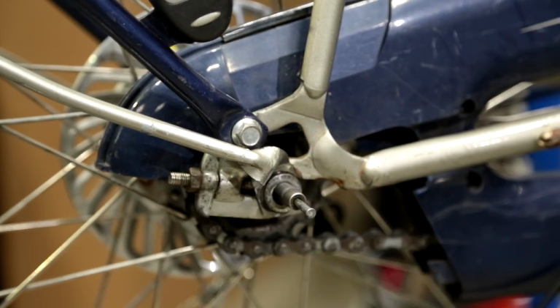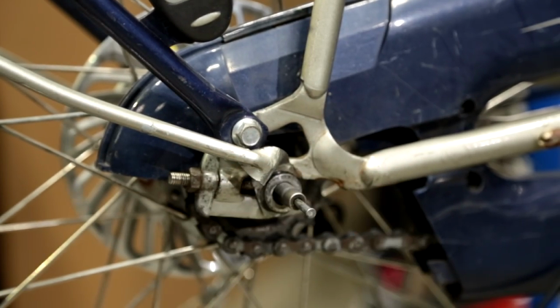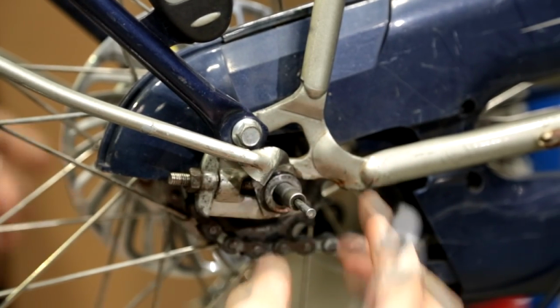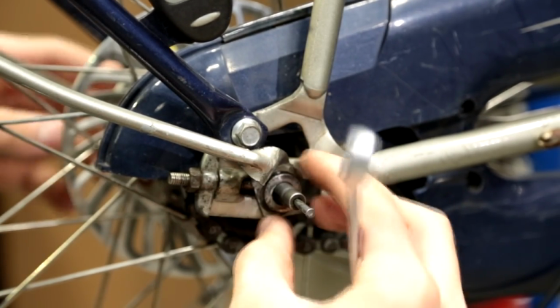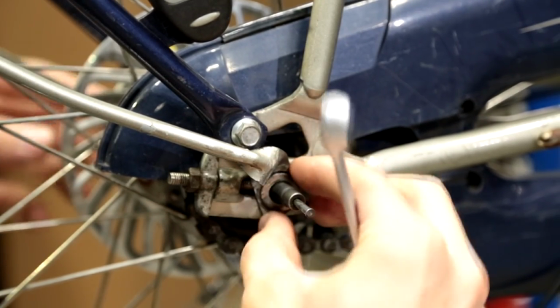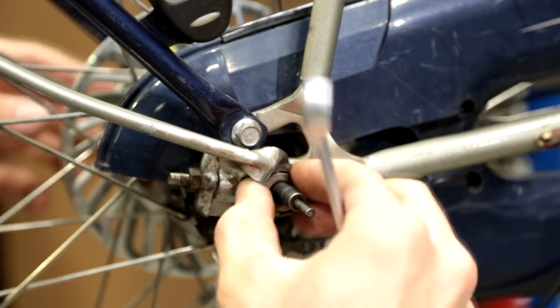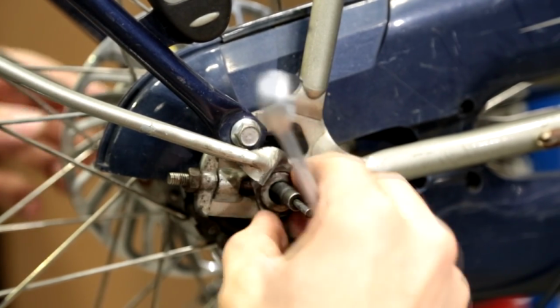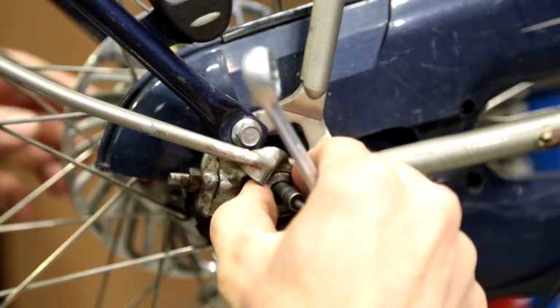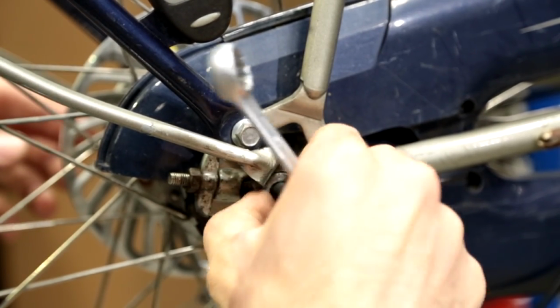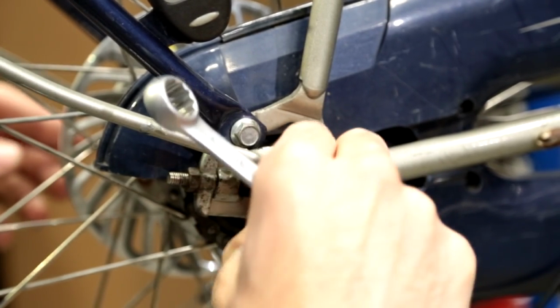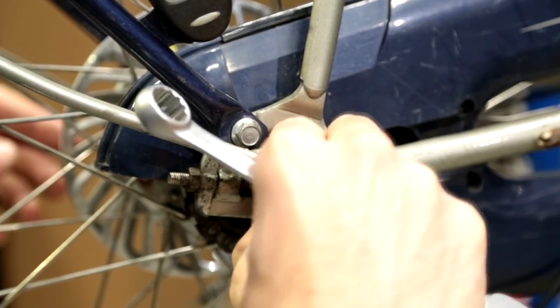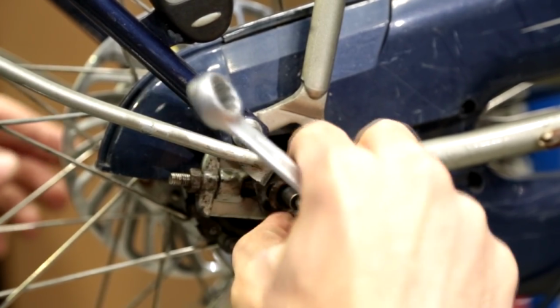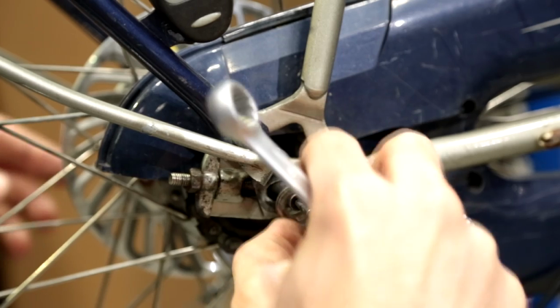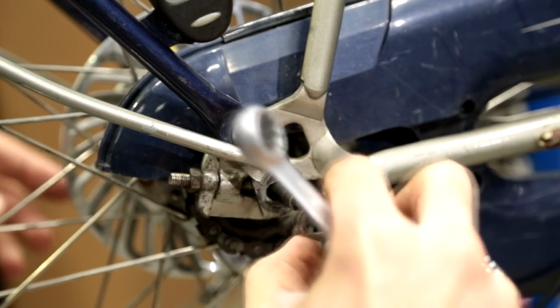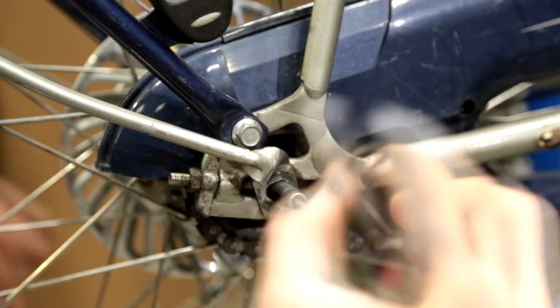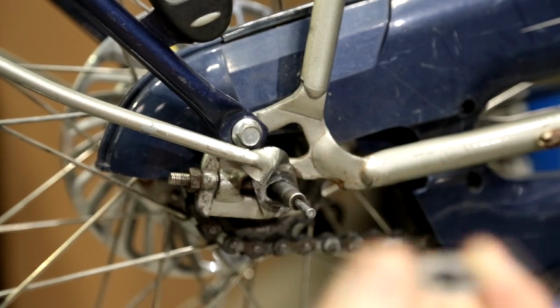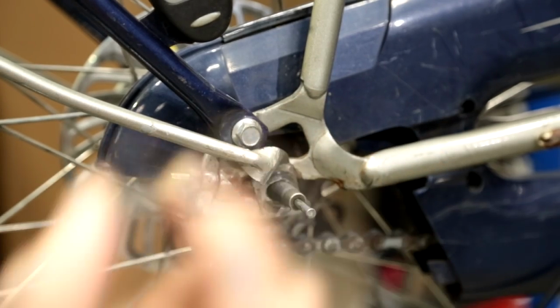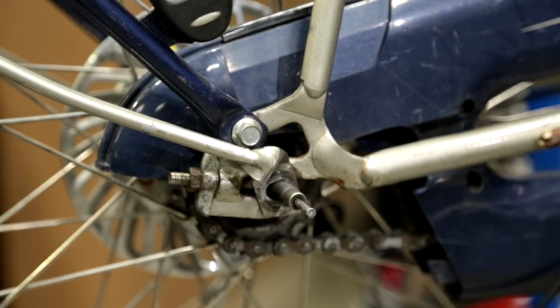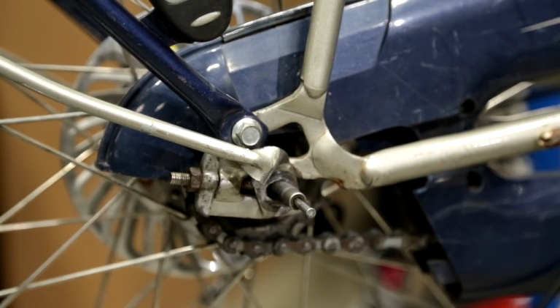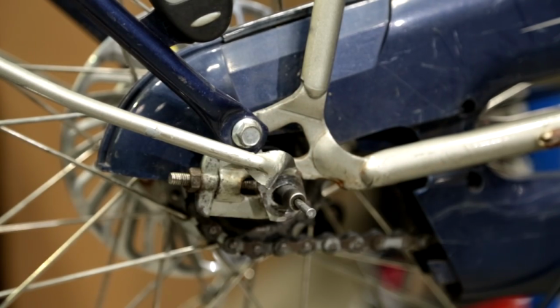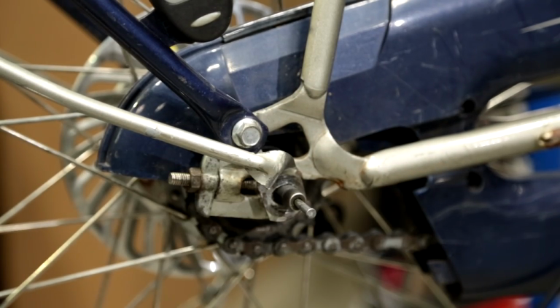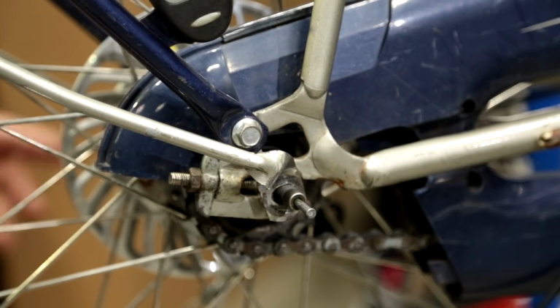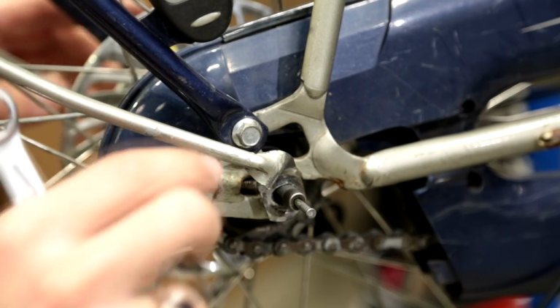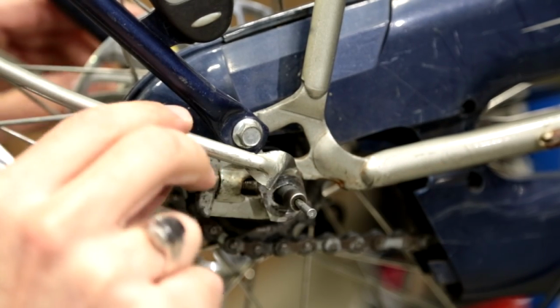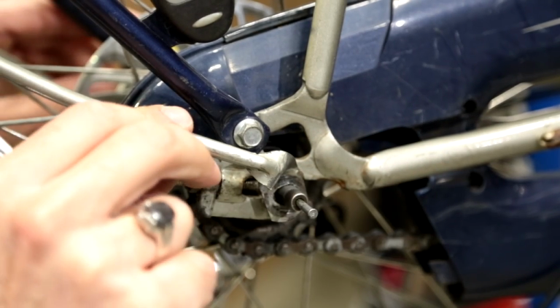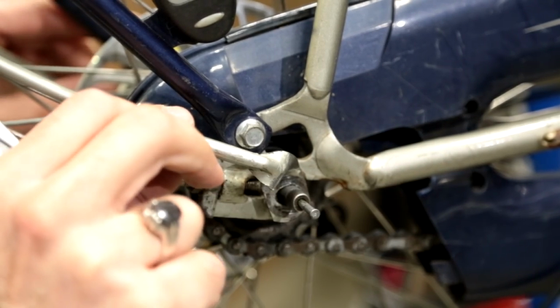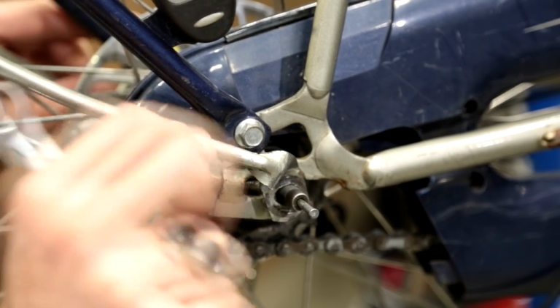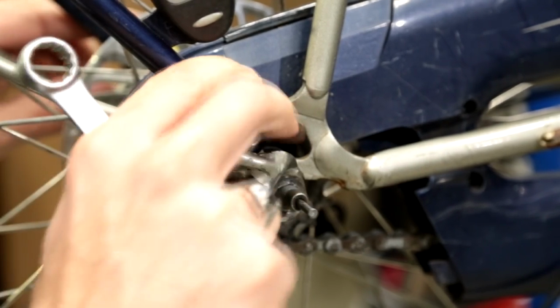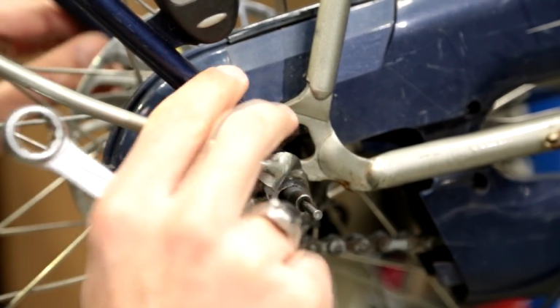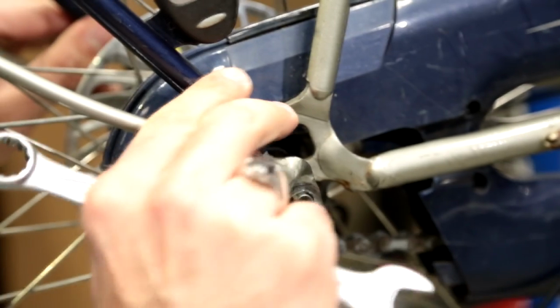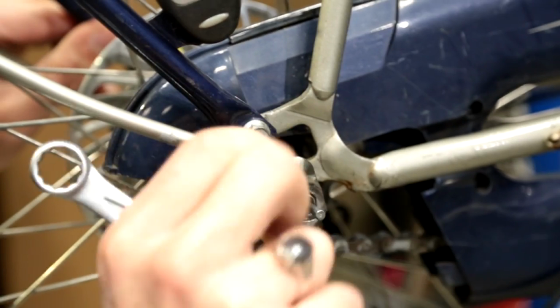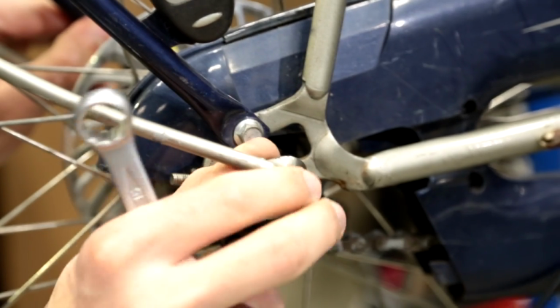After you've done that, you'll find a washer that you'll need to take off as well on both sides. For my bicycle specifically, the mudguard is held on the rear wheel, so take that off too.